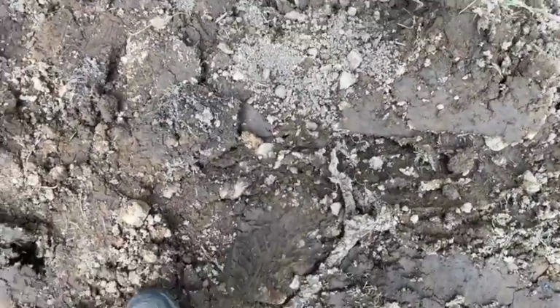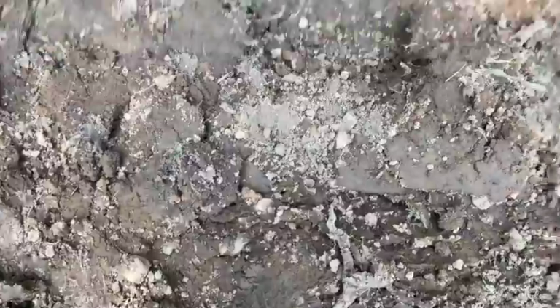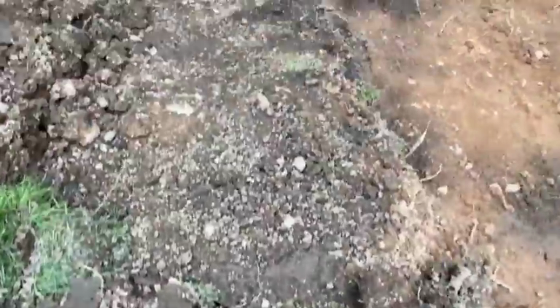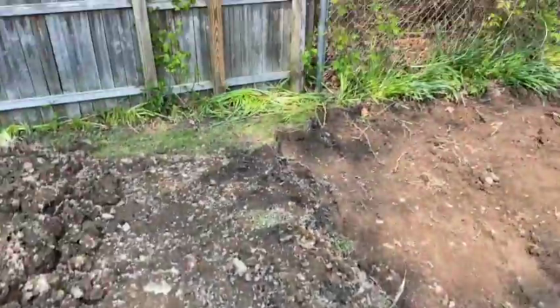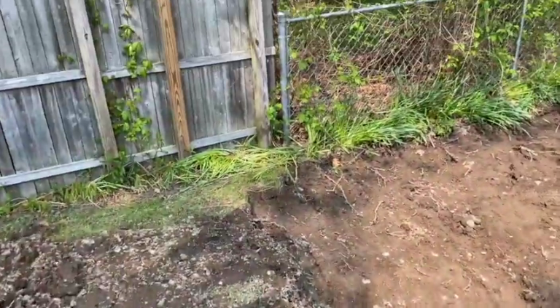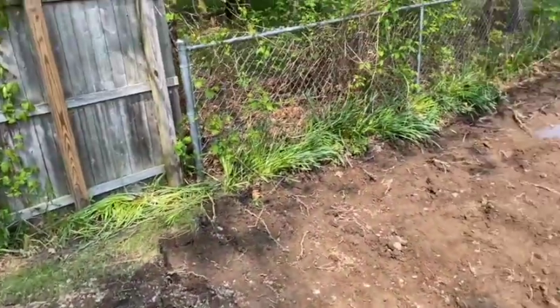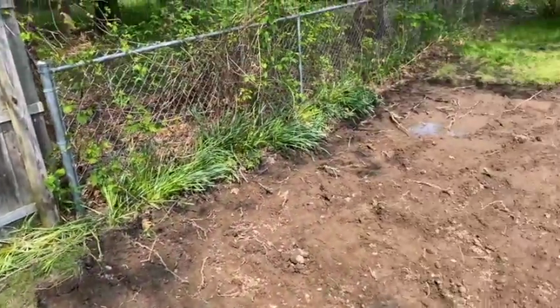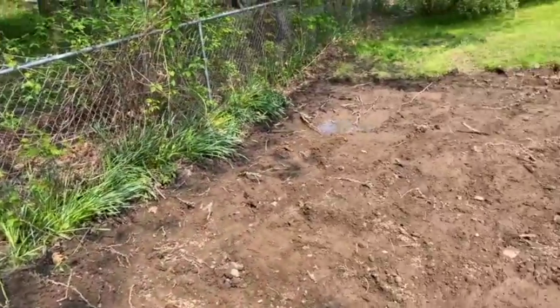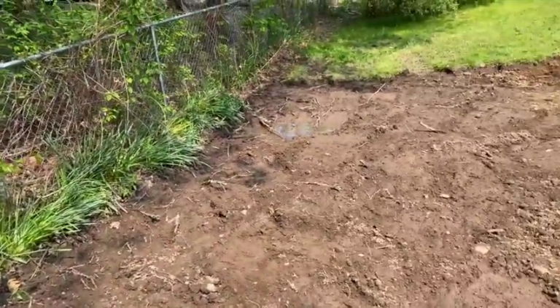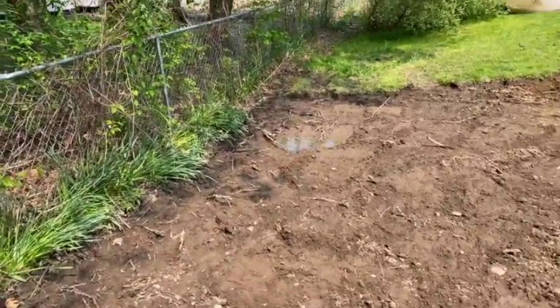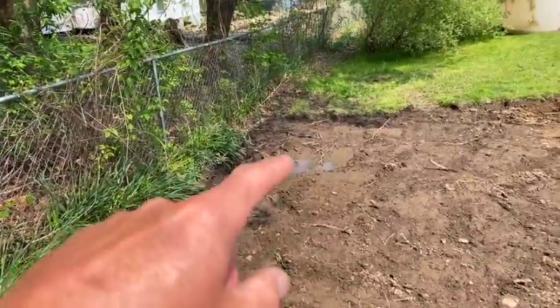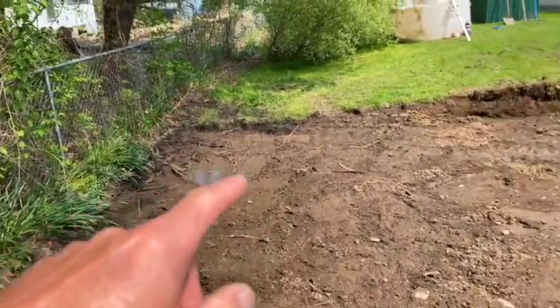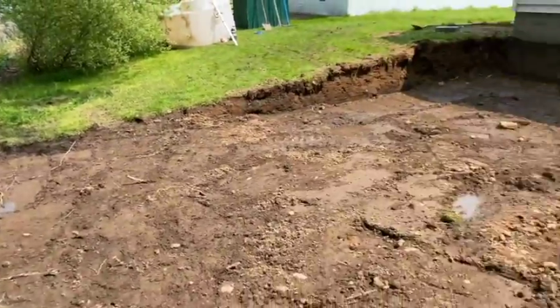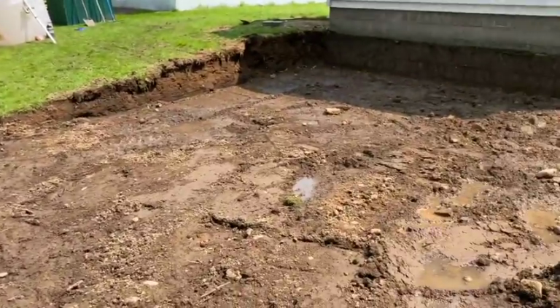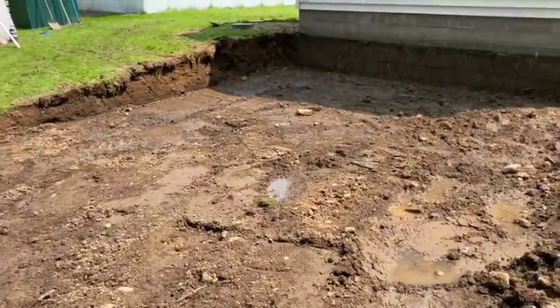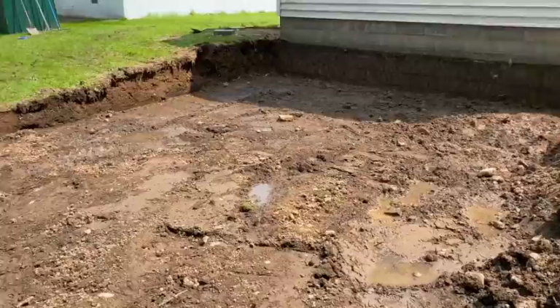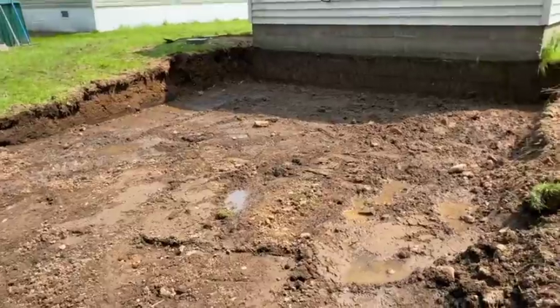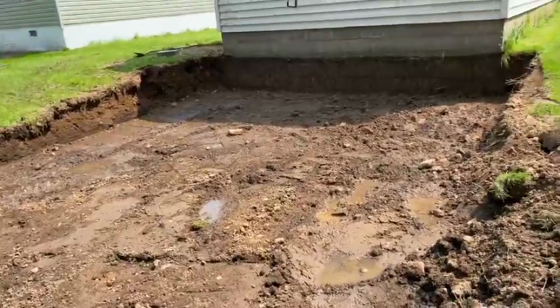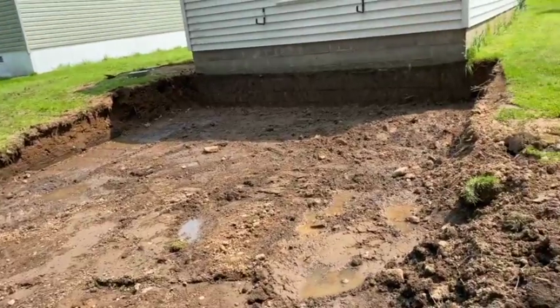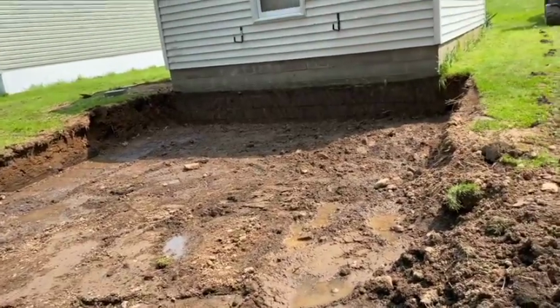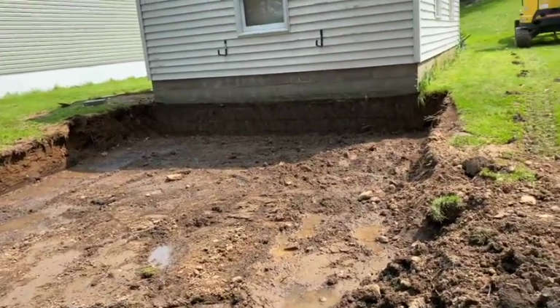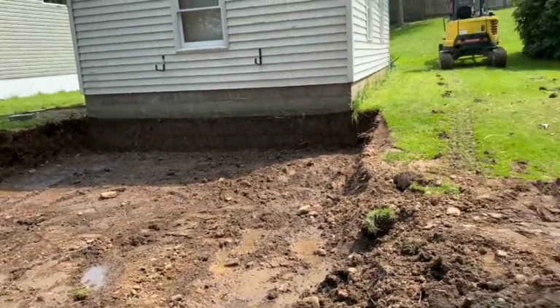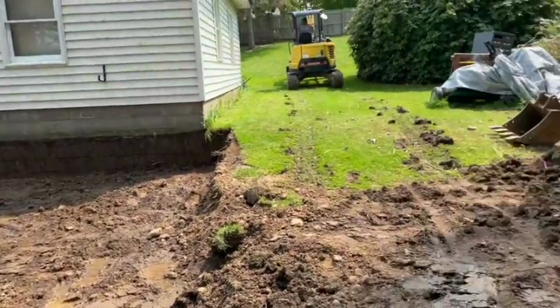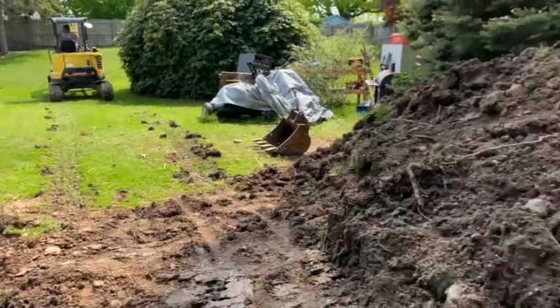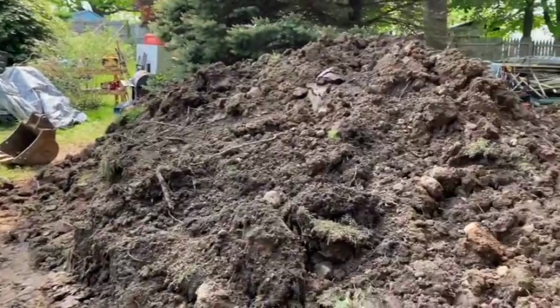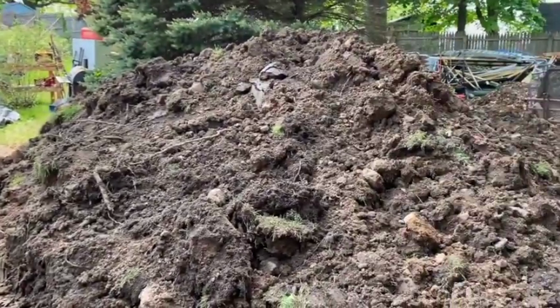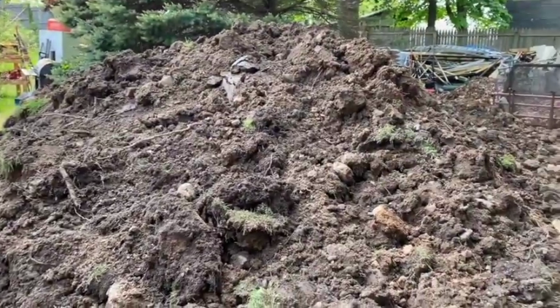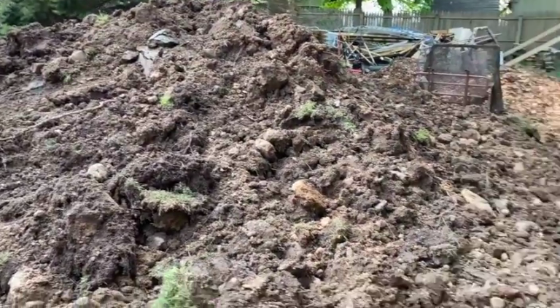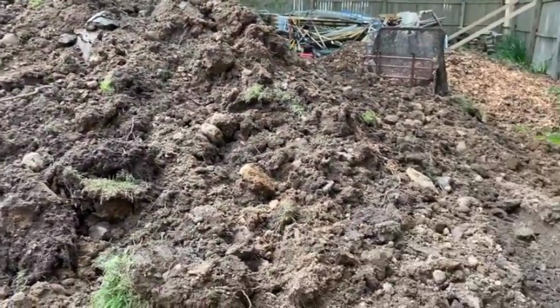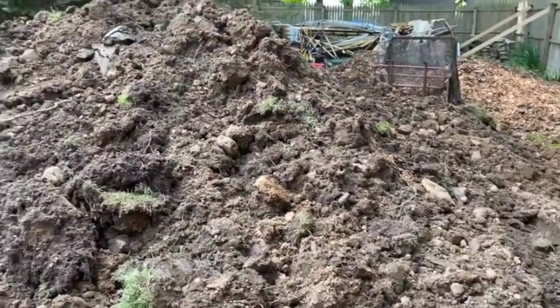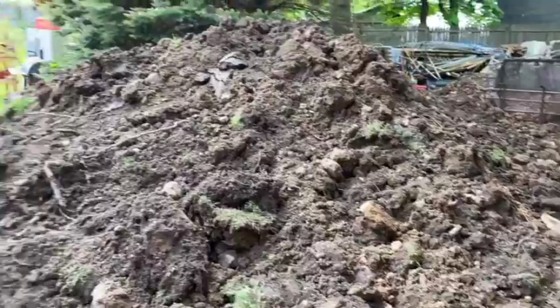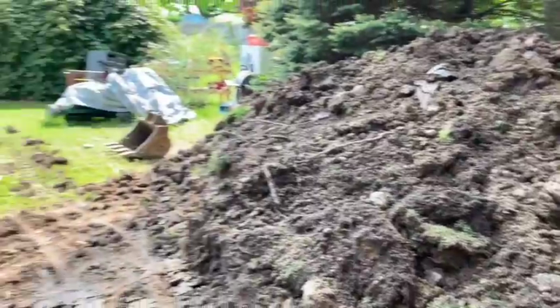It's all topsoil mix and the water table is like right there. It's not even wet right now and it hasn't even rained that much. It's all this black, nasty dirt.